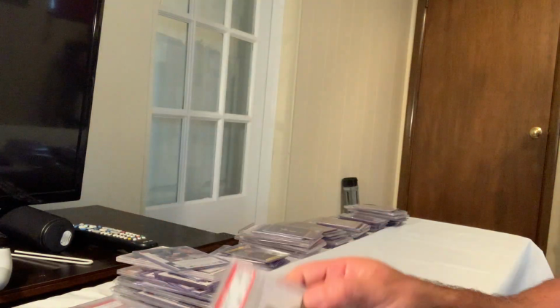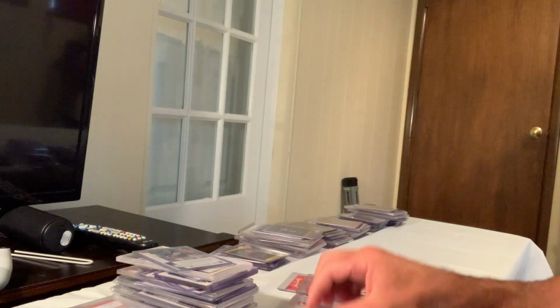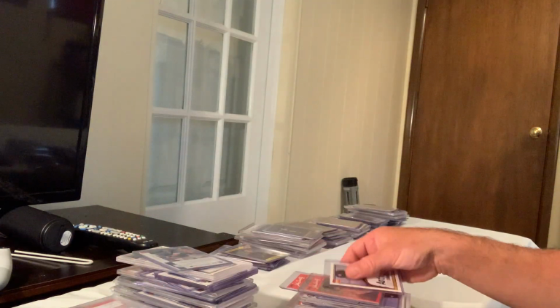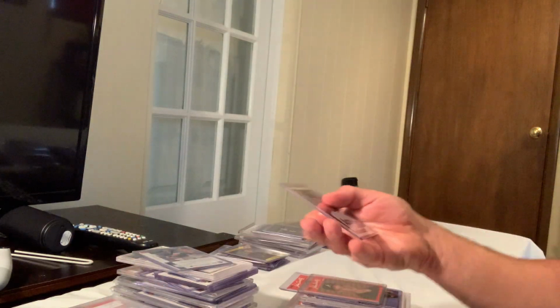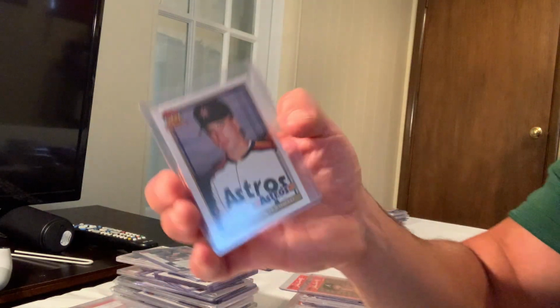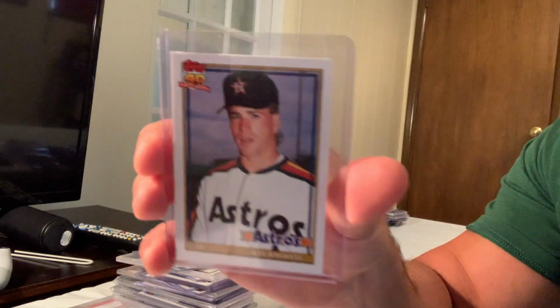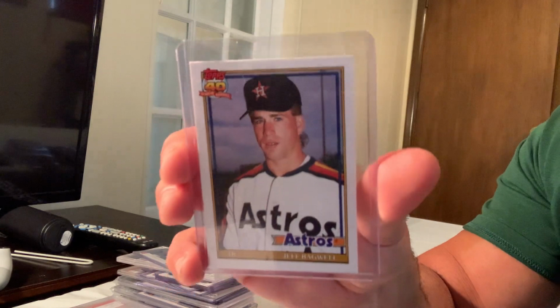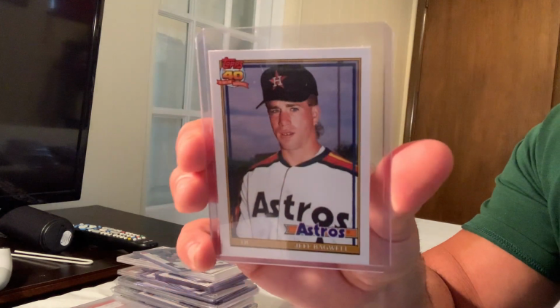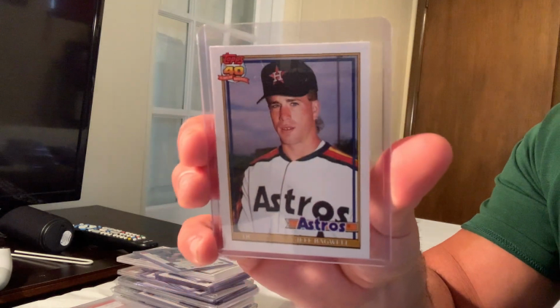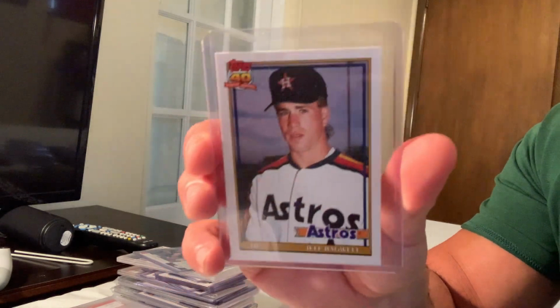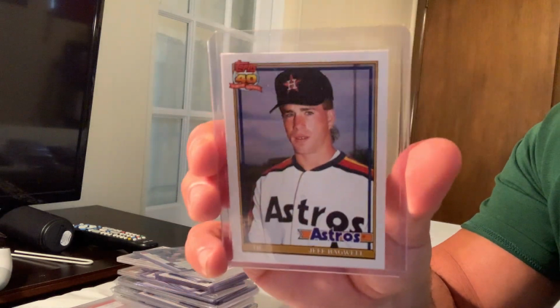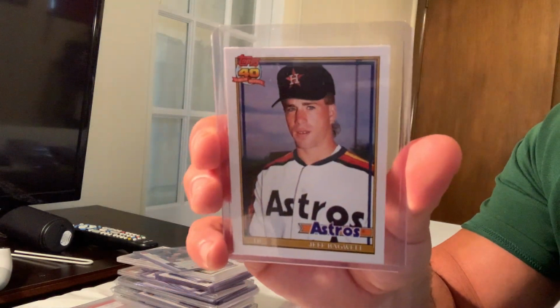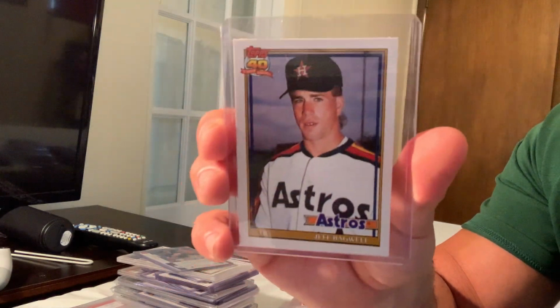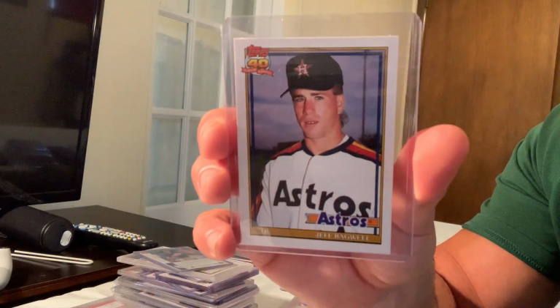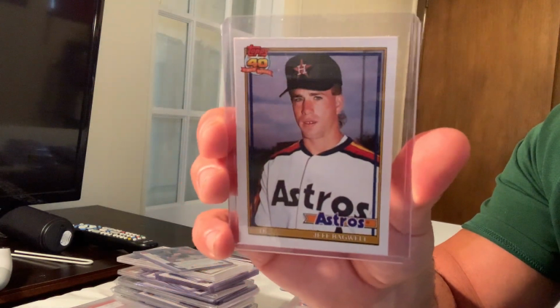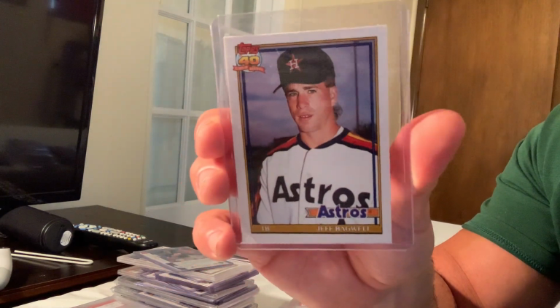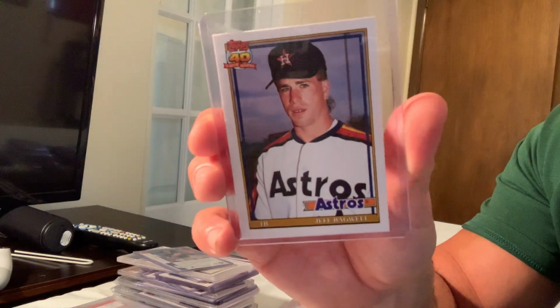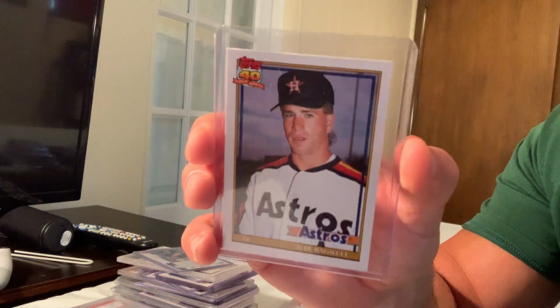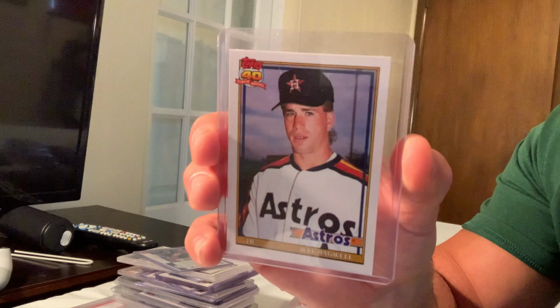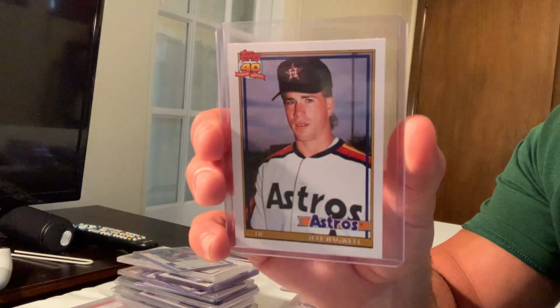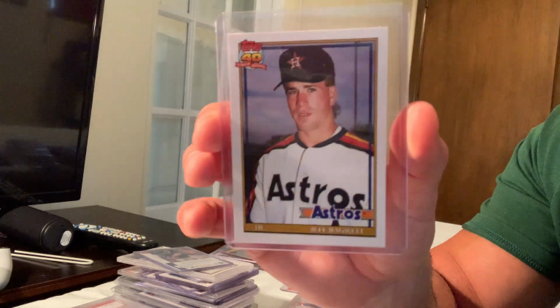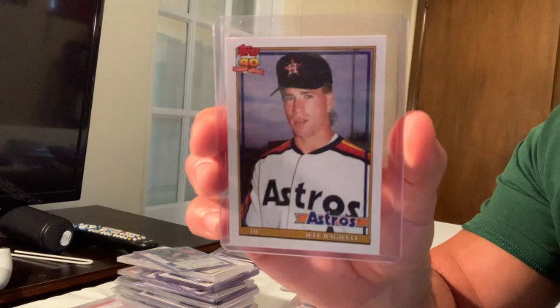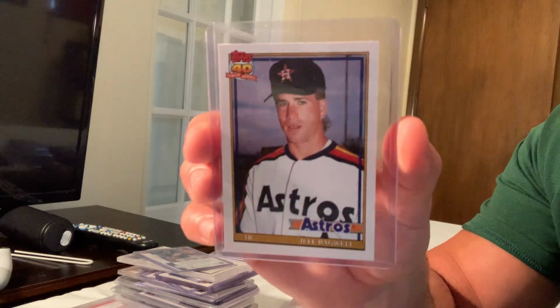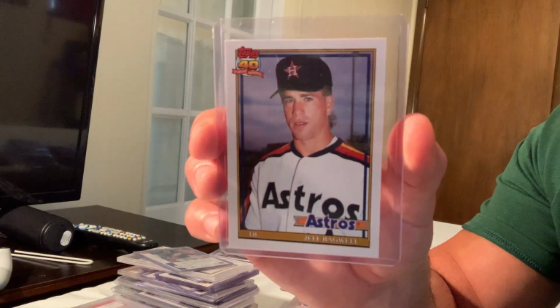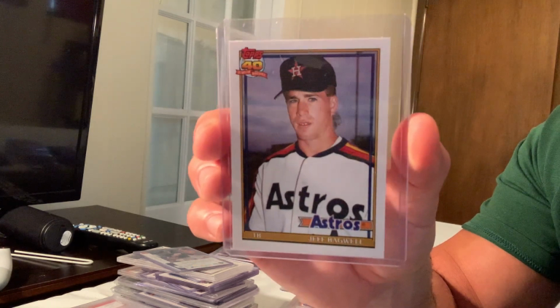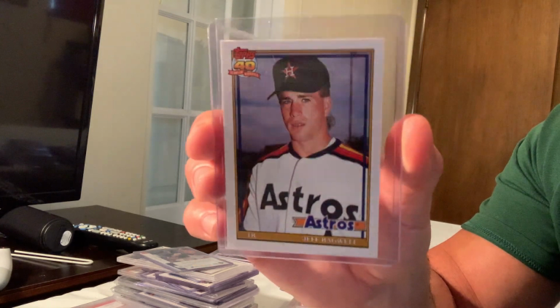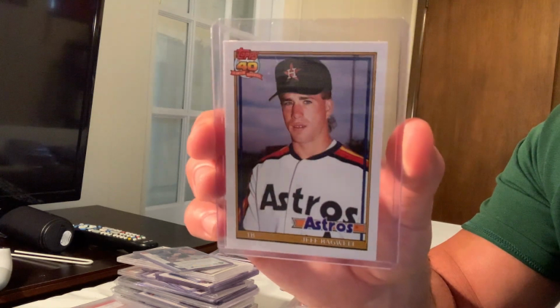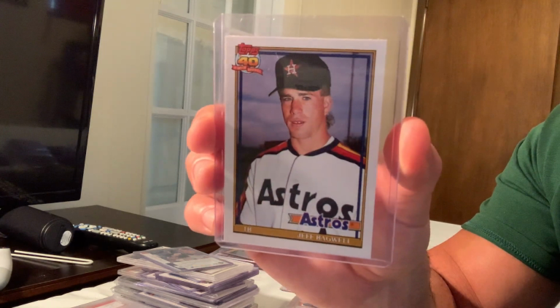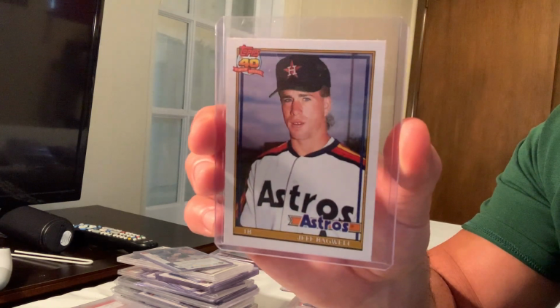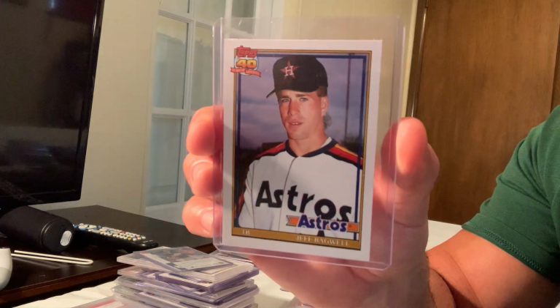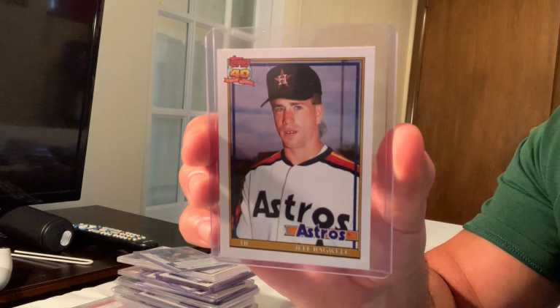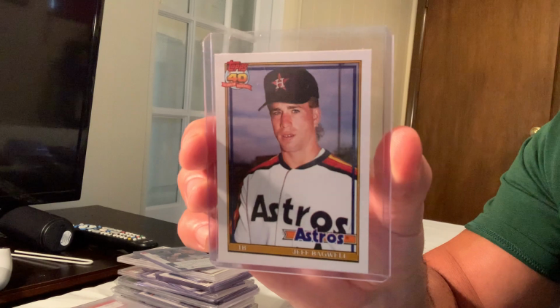Then there's the Topps Traded version. I know the Tiffany version is expensive — those are the ones that sold for $350 on eBay as well.